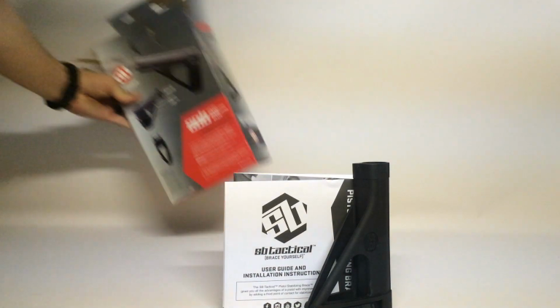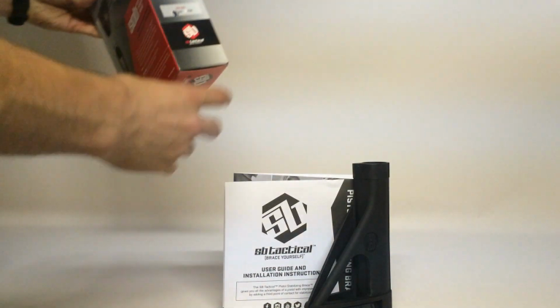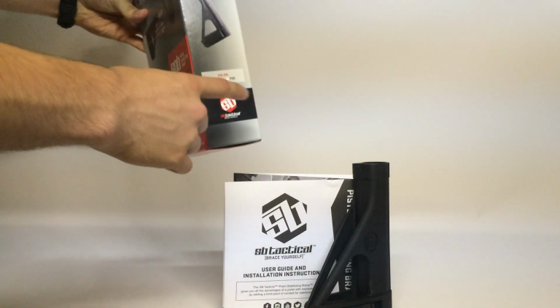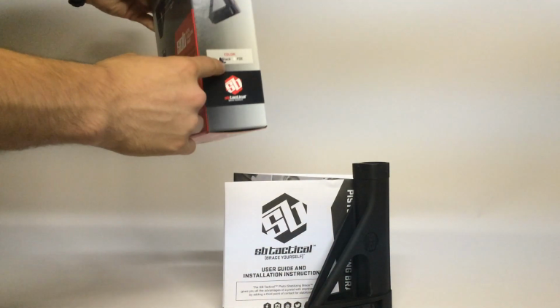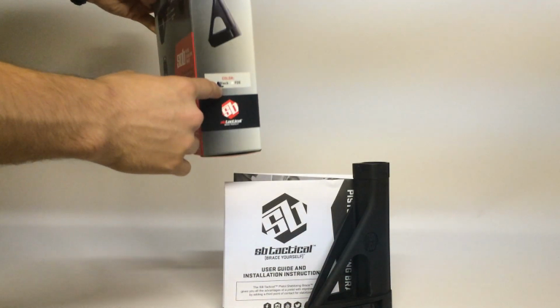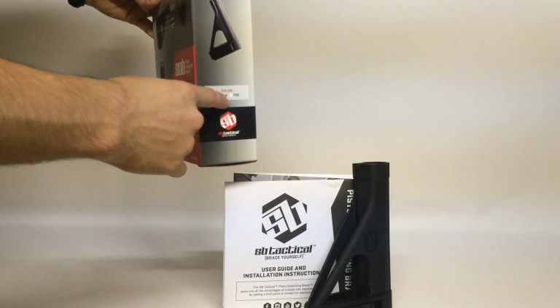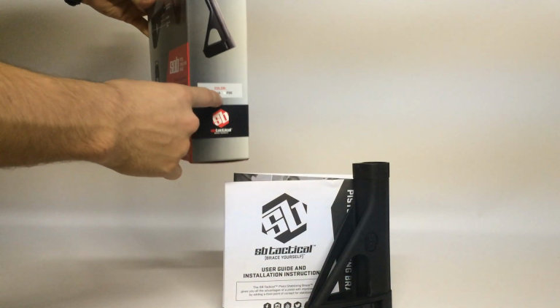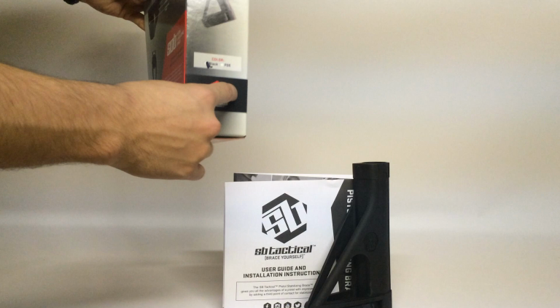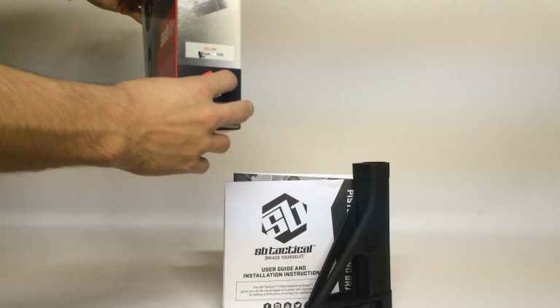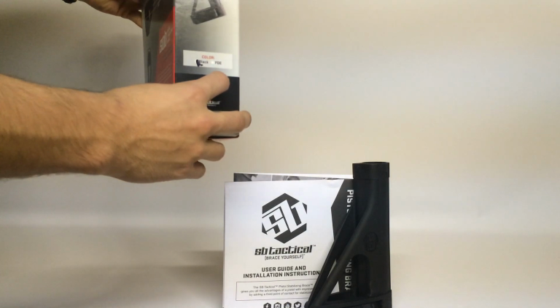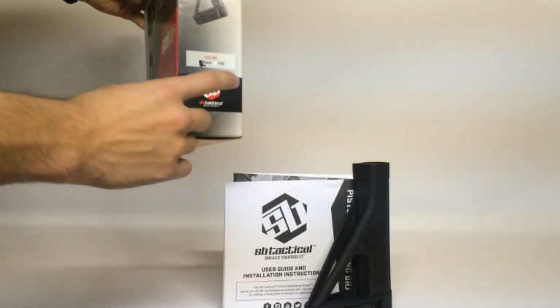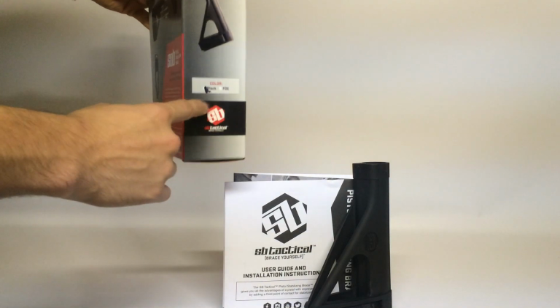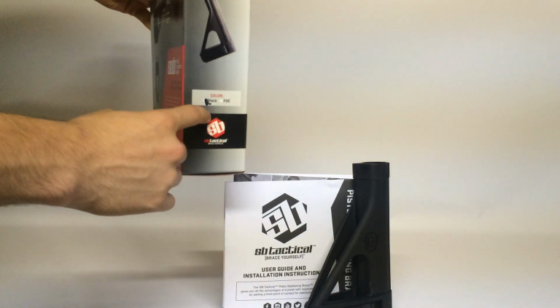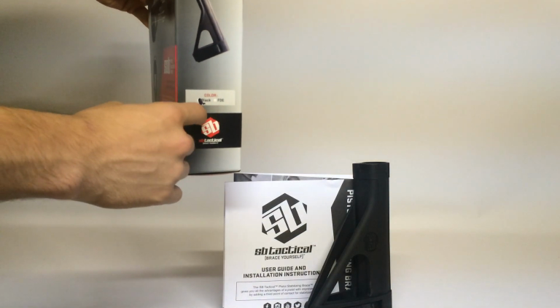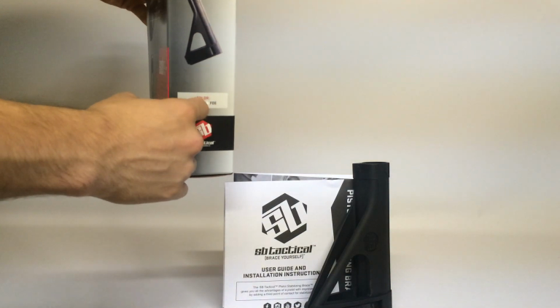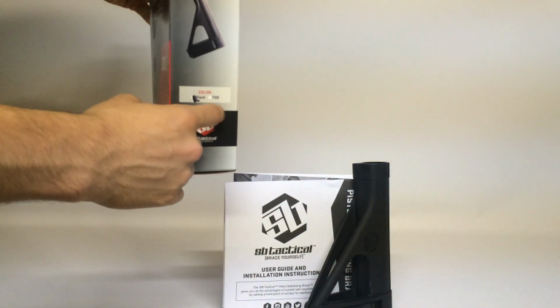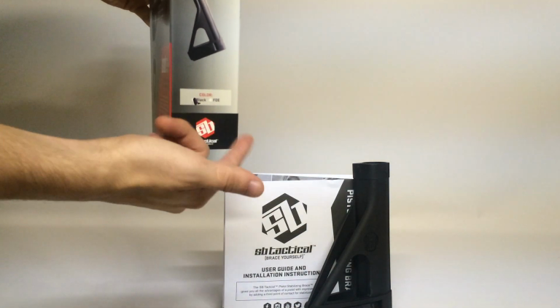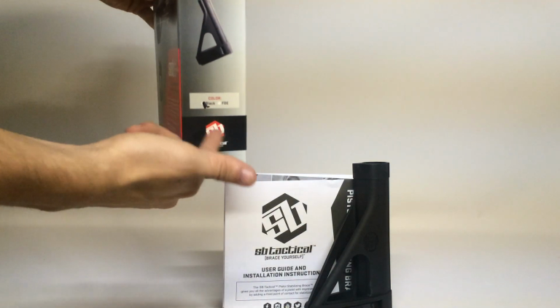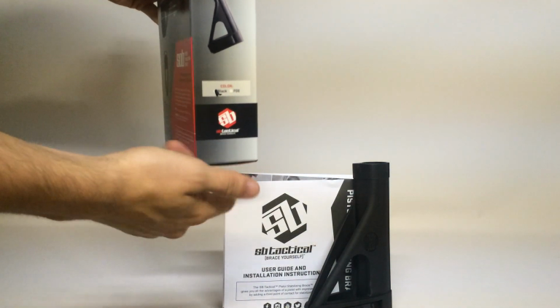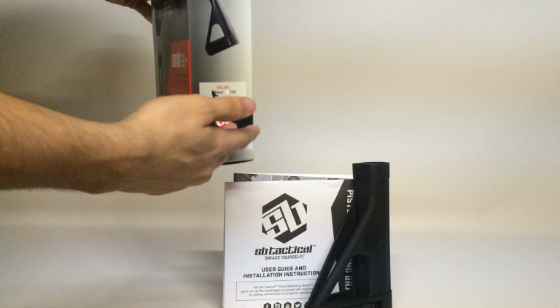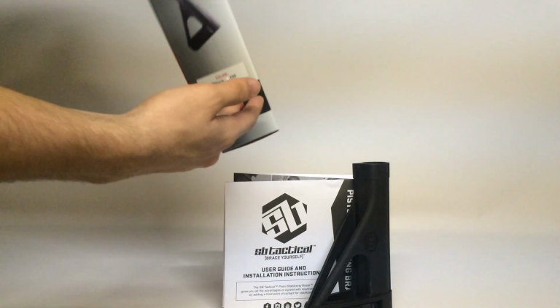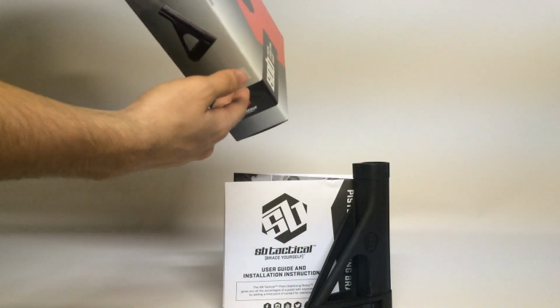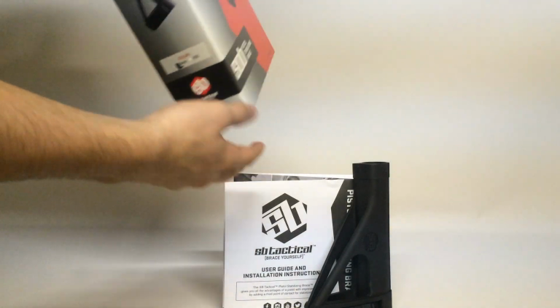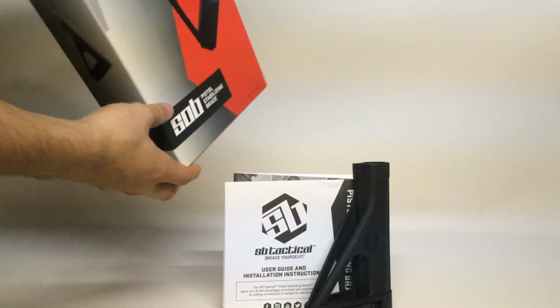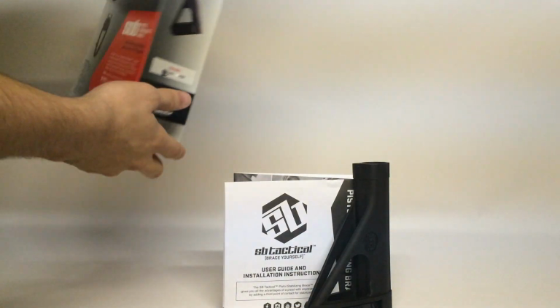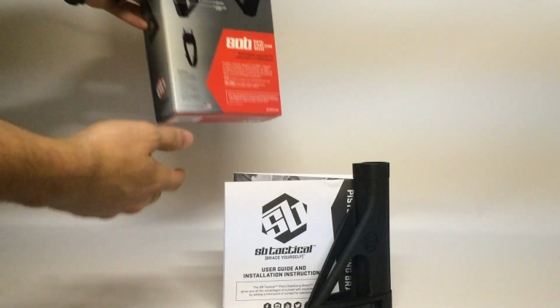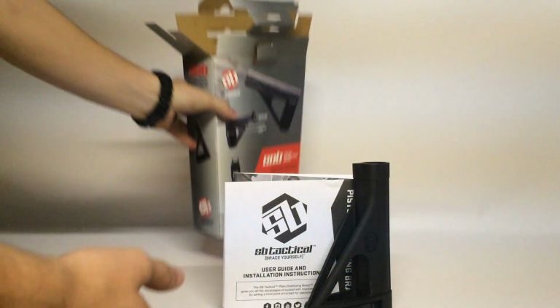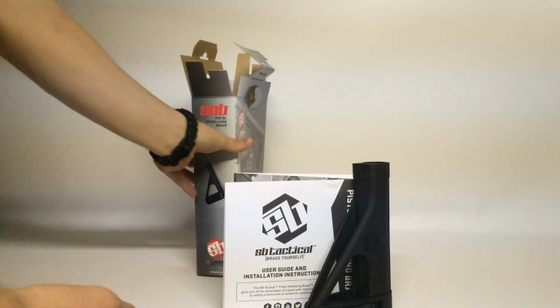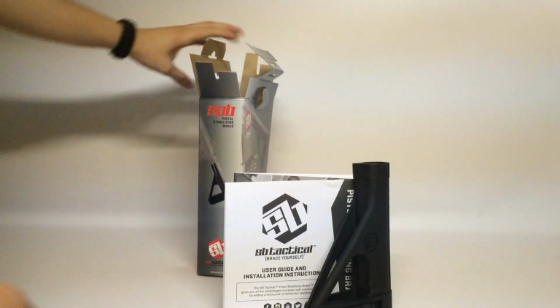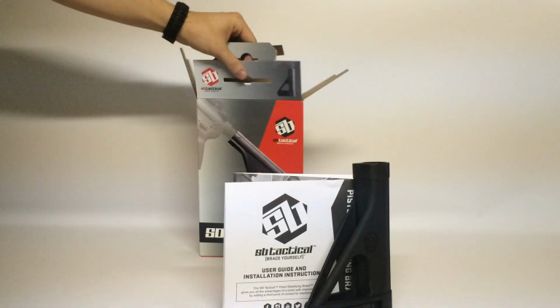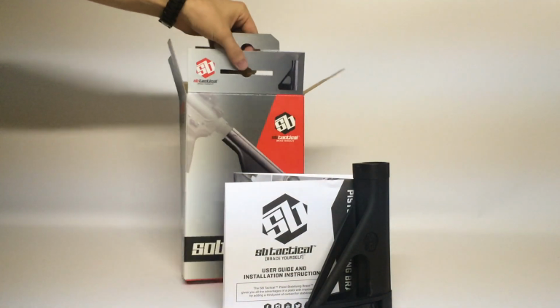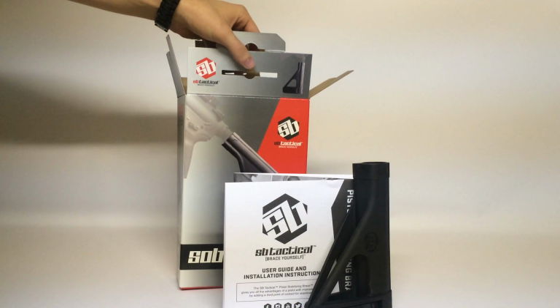These will be available in black and FDE. I don't think there are any more colors coming out because these are the only two marked on the box. Who knows — it would be cool to see an OD one. Alright, thanks for watching.